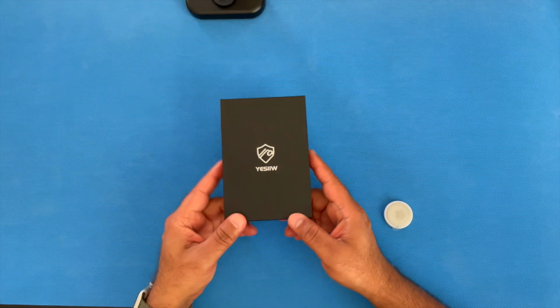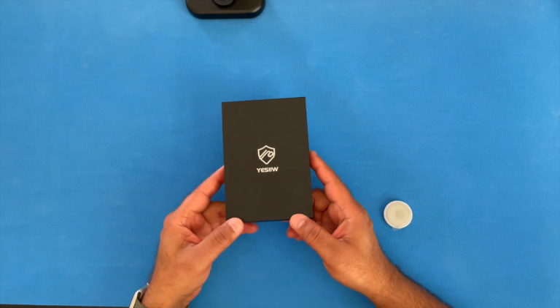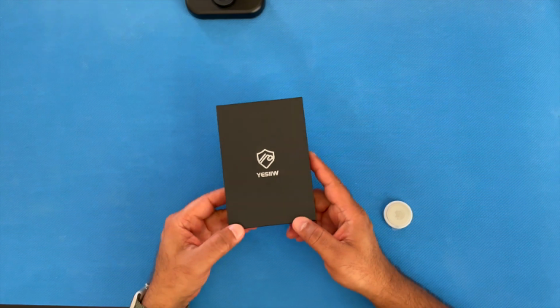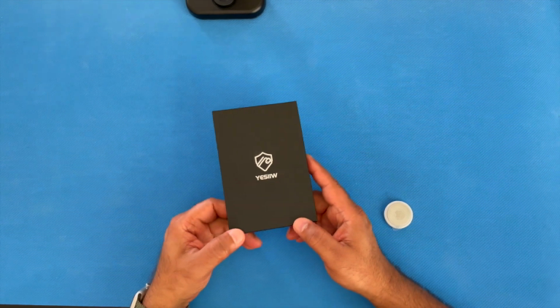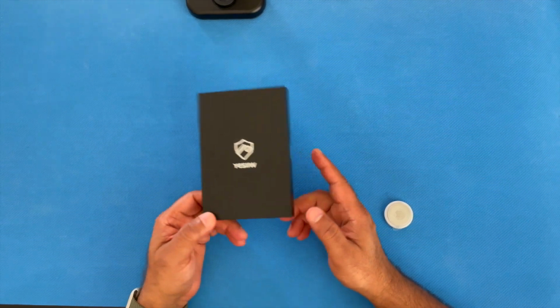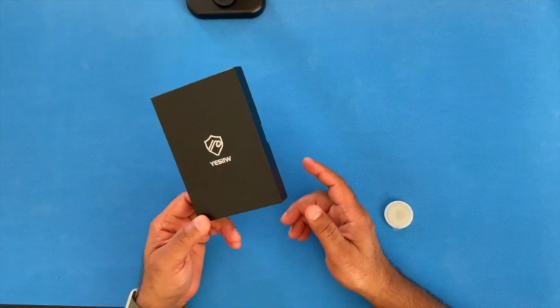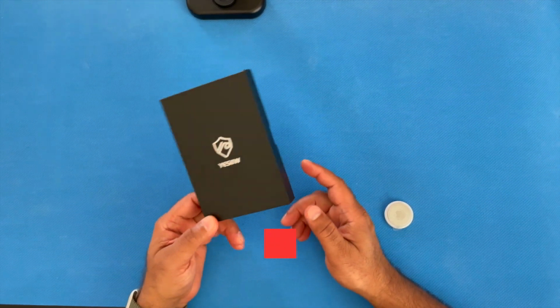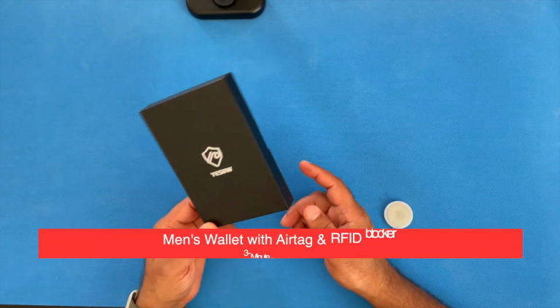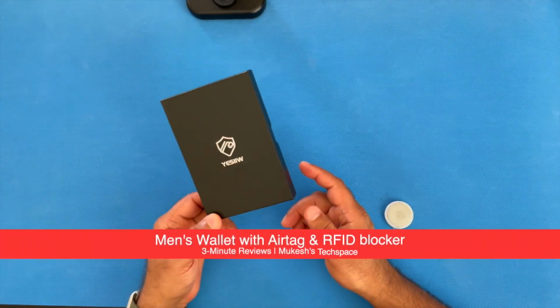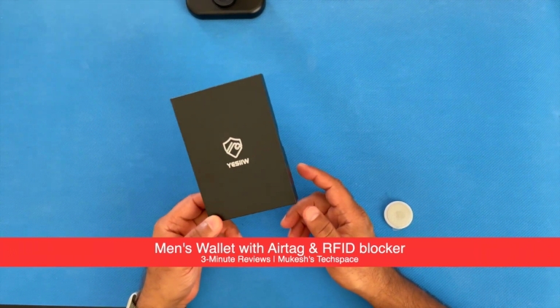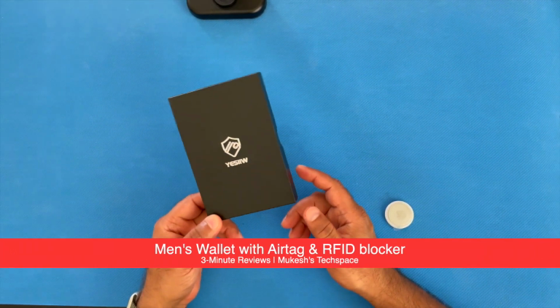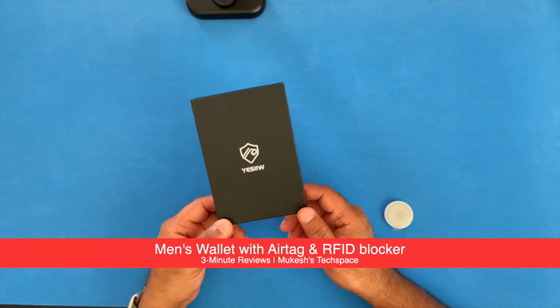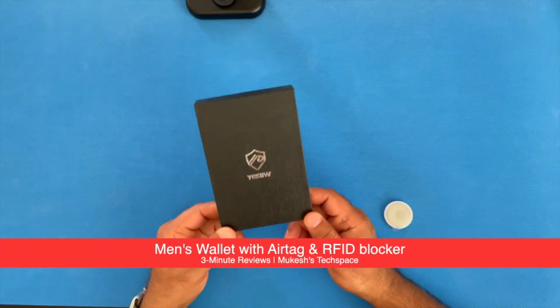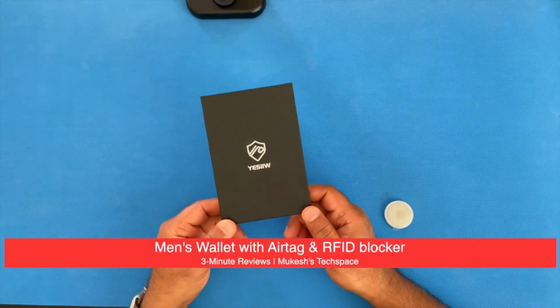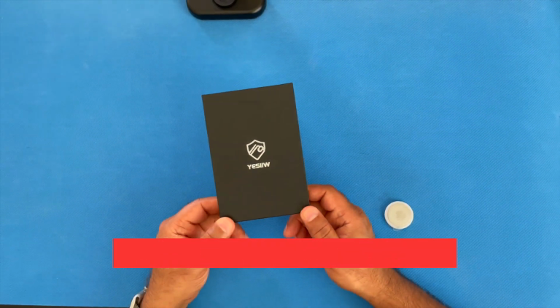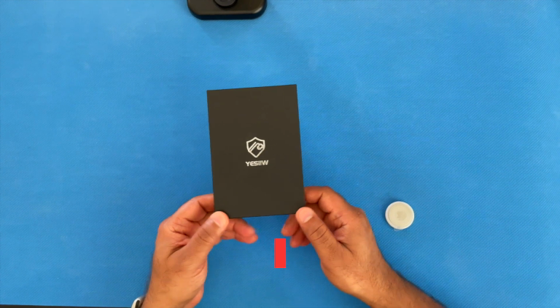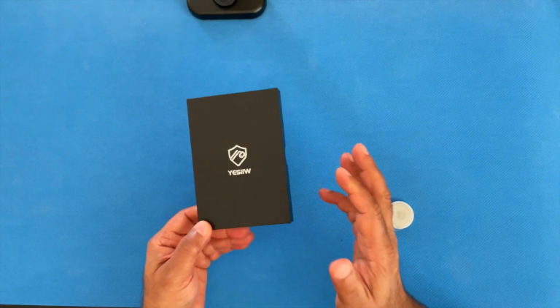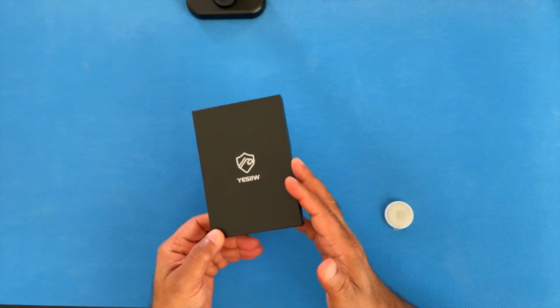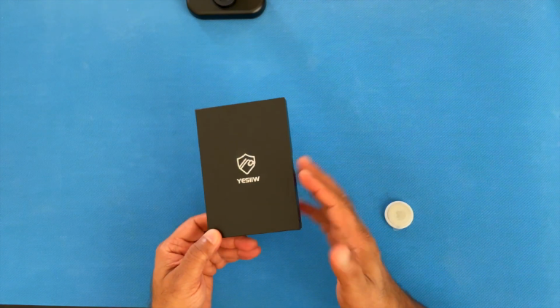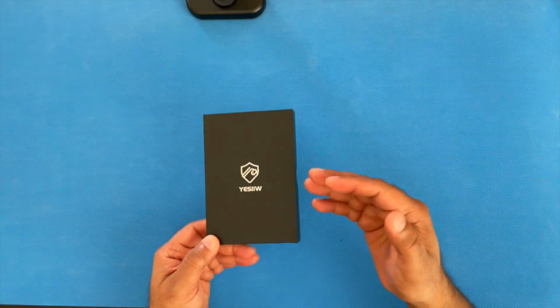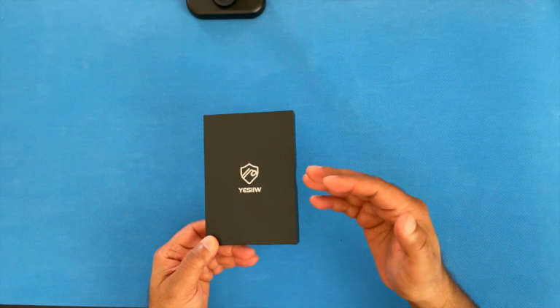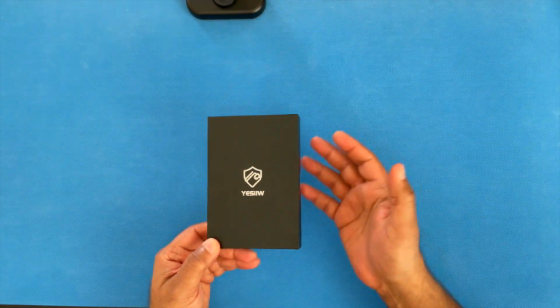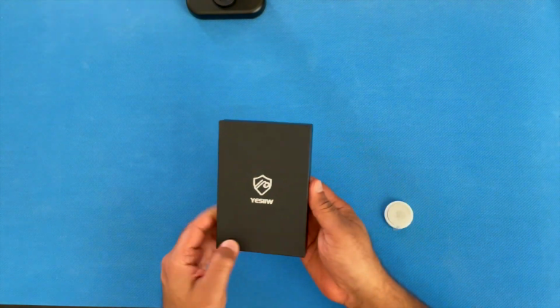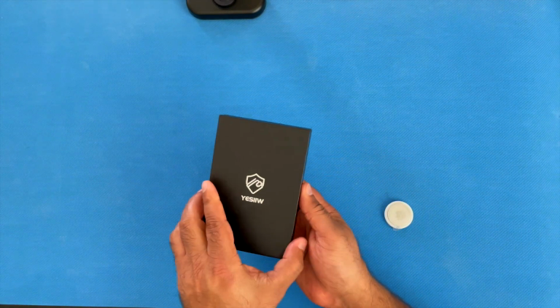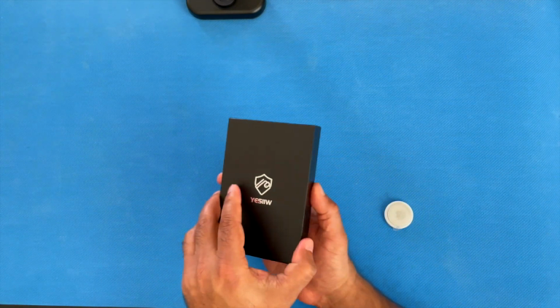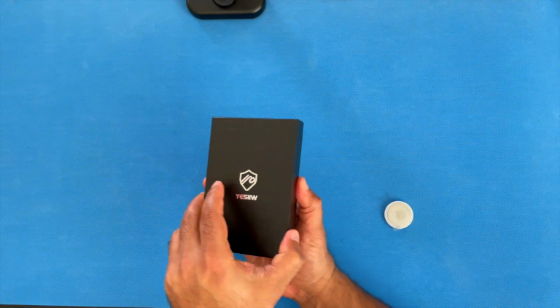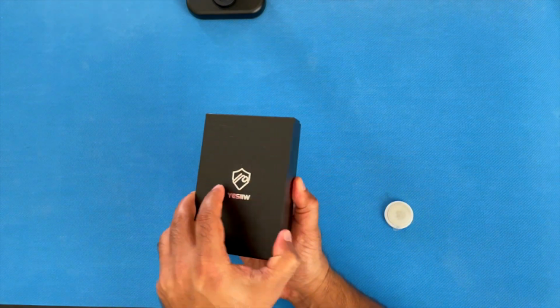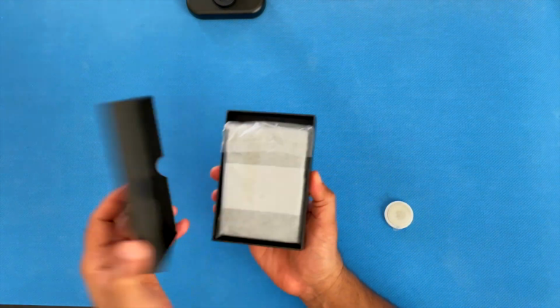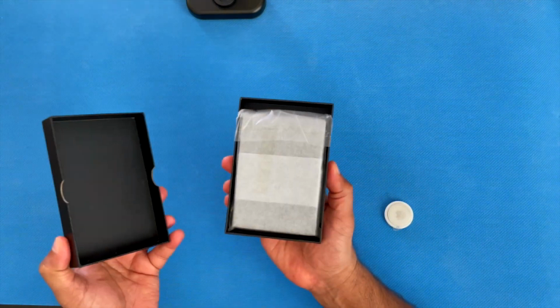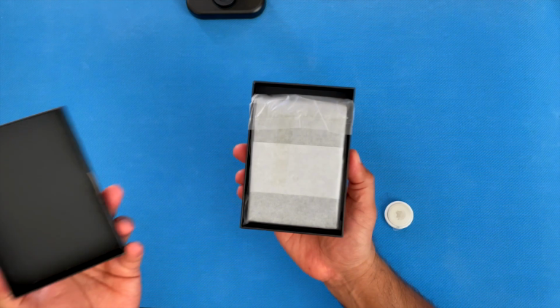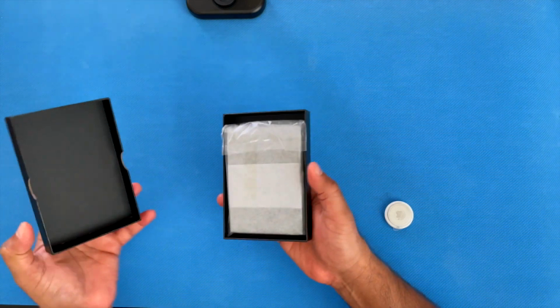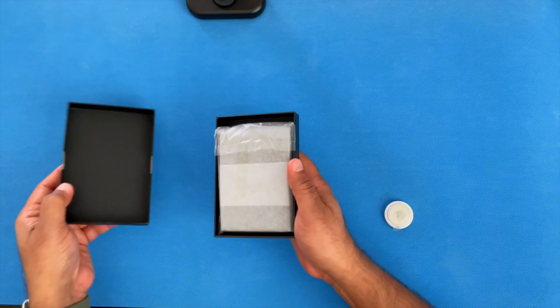If you're looking for a money card holder on Amazon and you're looking at this product, I'm going to unbox and show you this wallet here to help with your decision making.